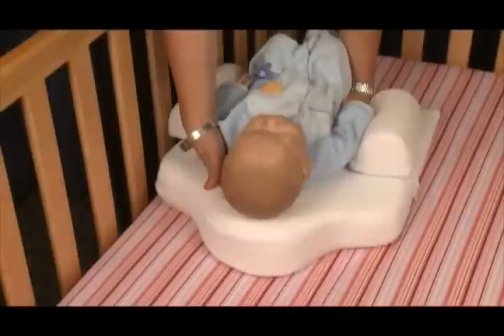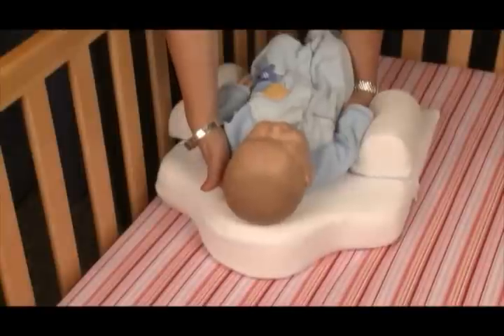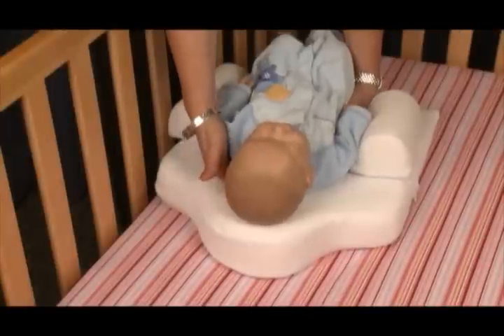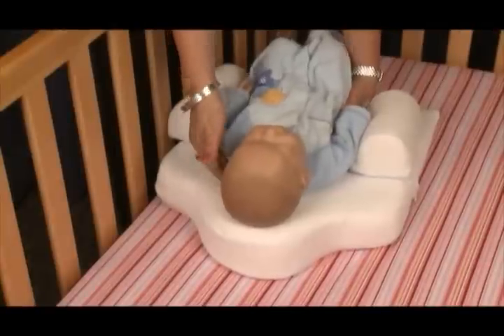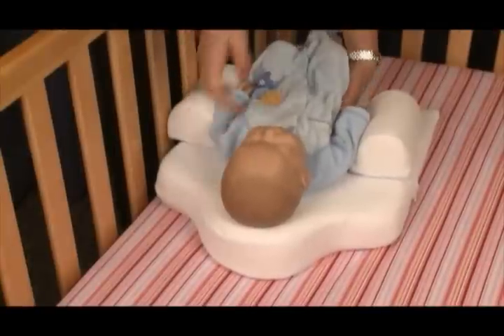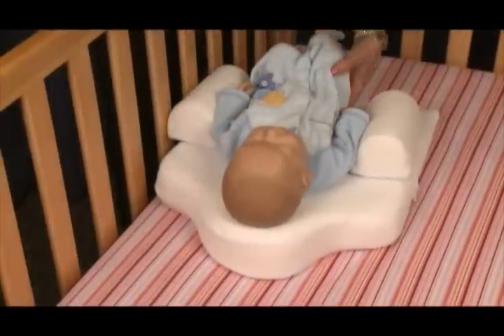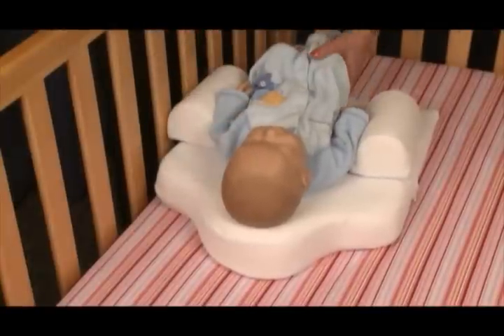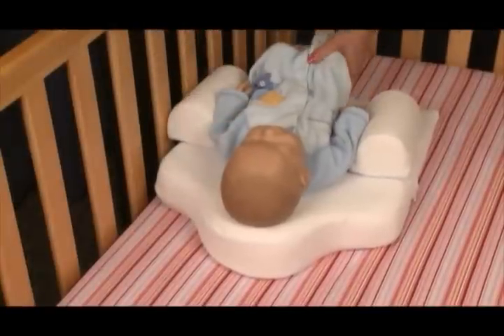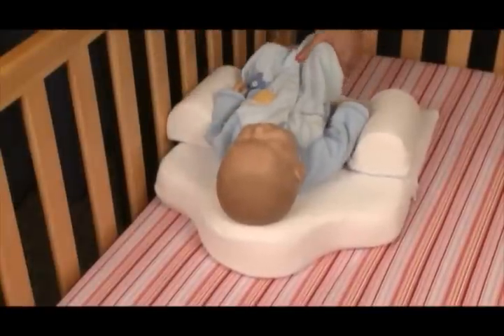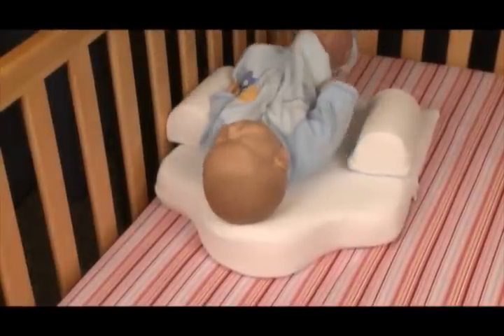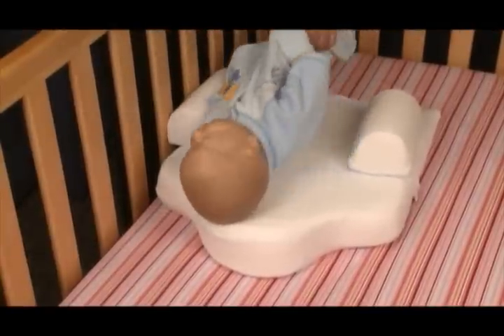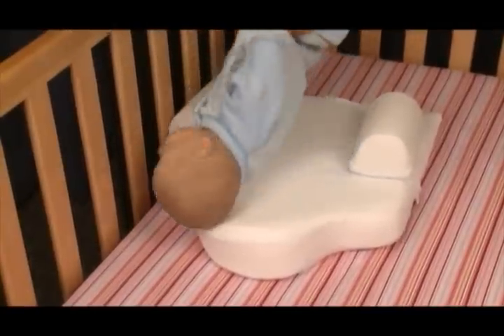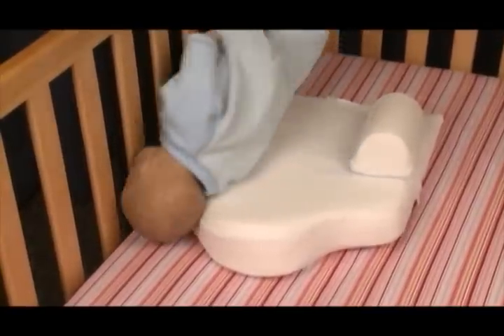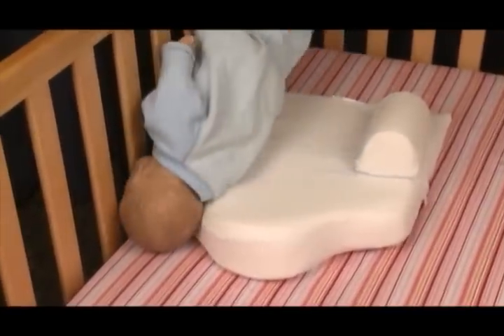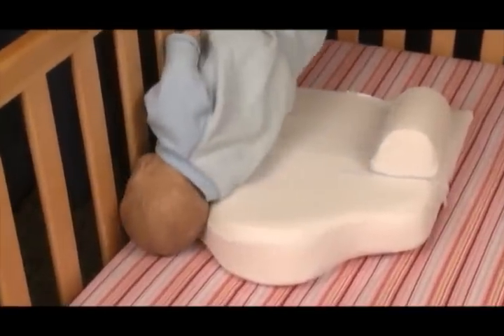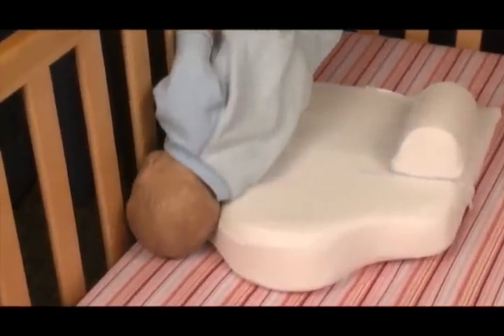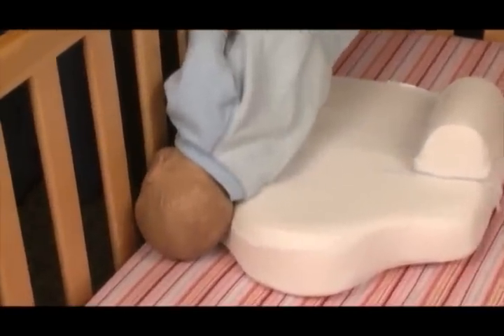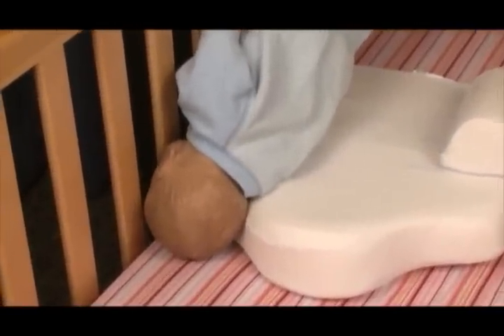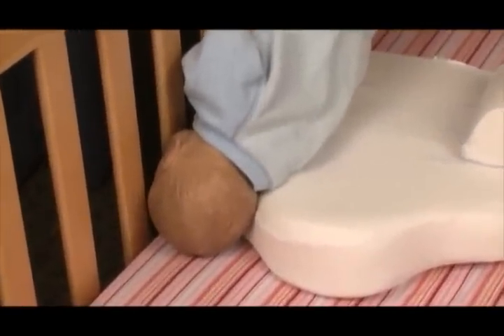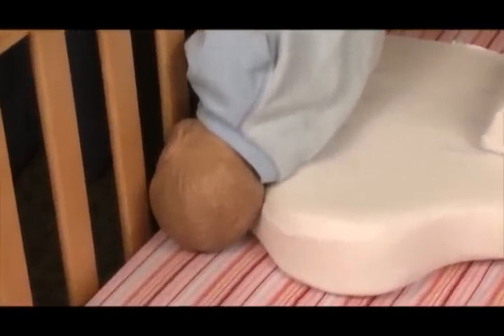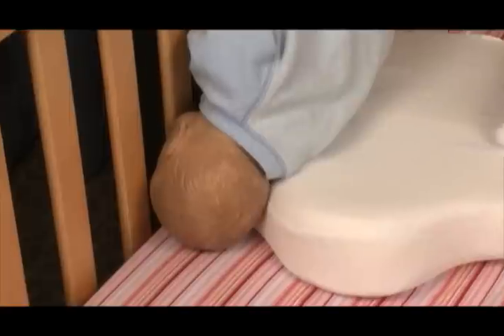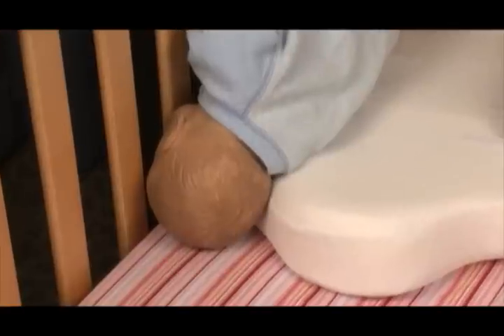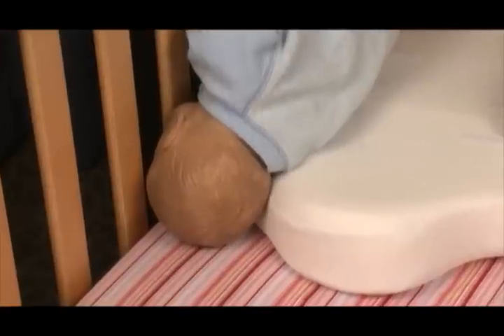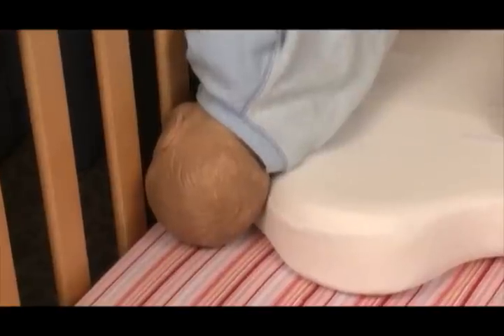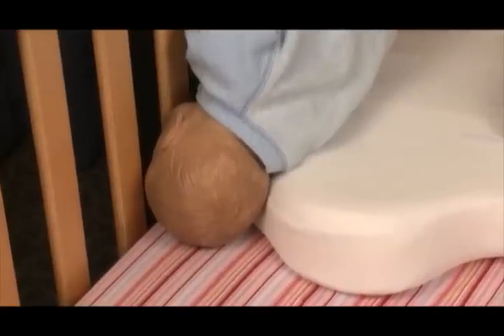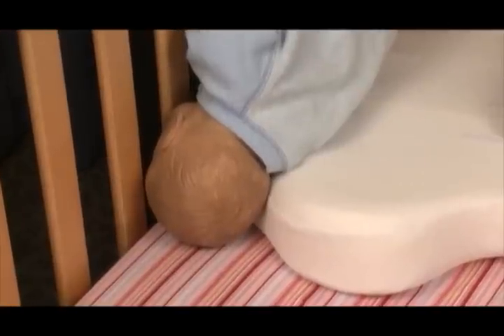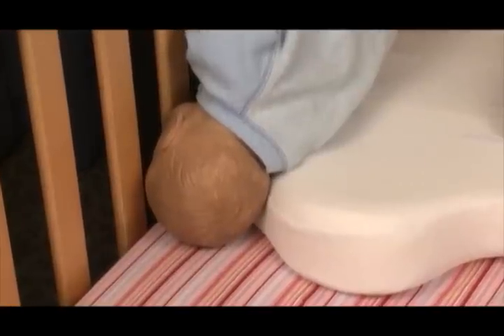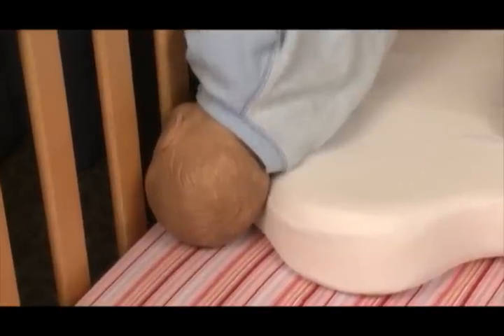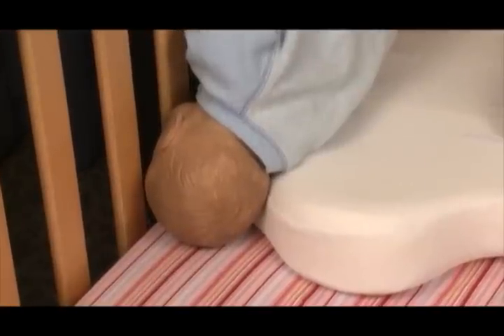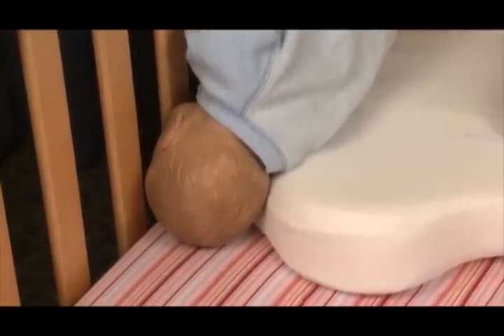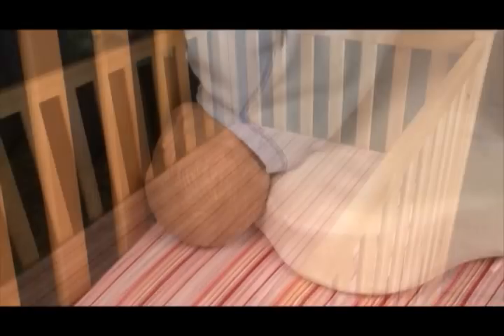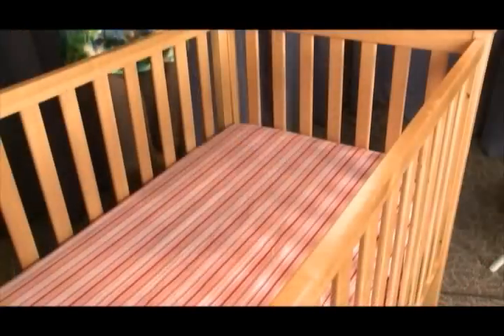Babies placed on an inclined sleep positioner can scoot around and end up with their heads trapped between the positioner and the side of the crib. This can cut off a baby's ability to breathe.